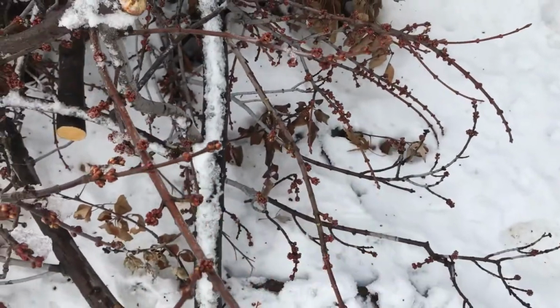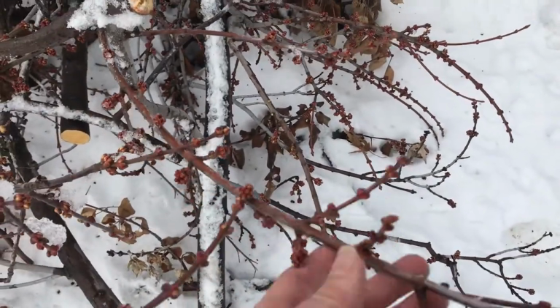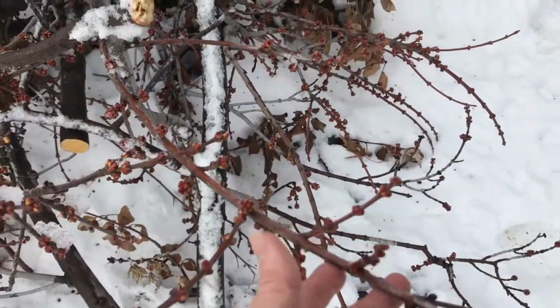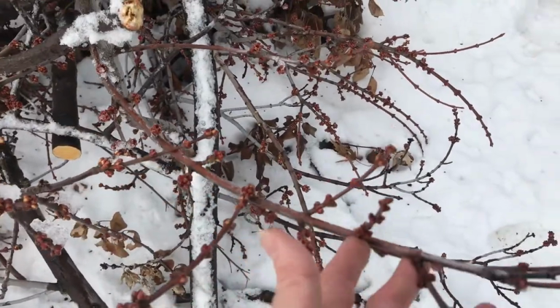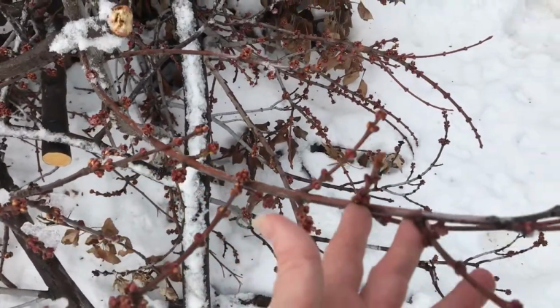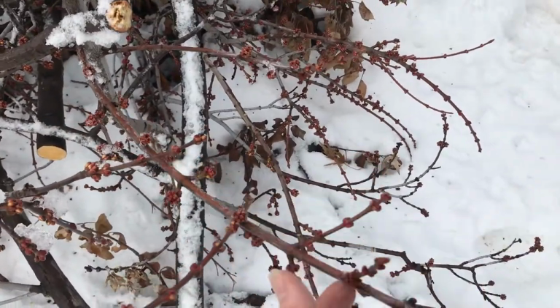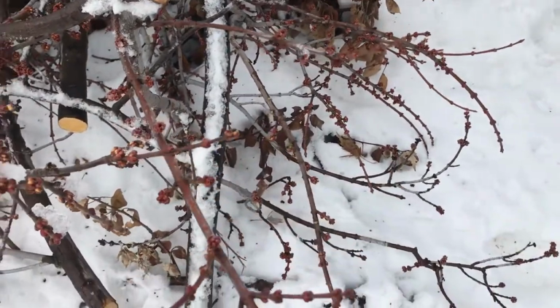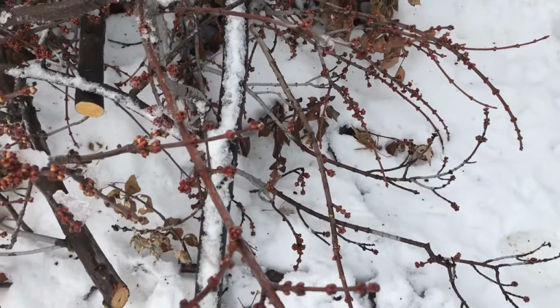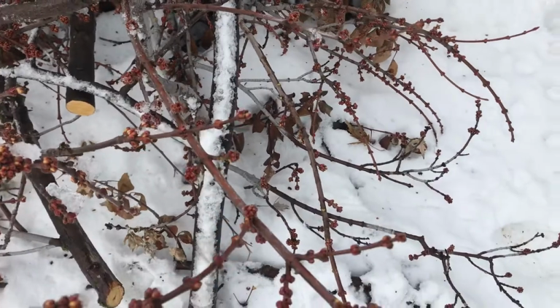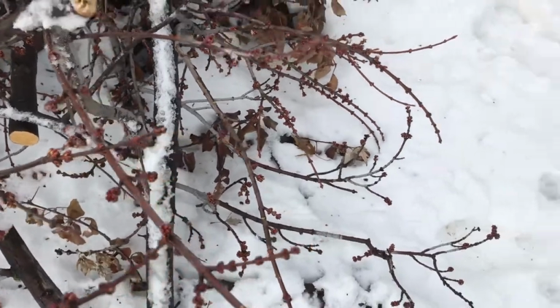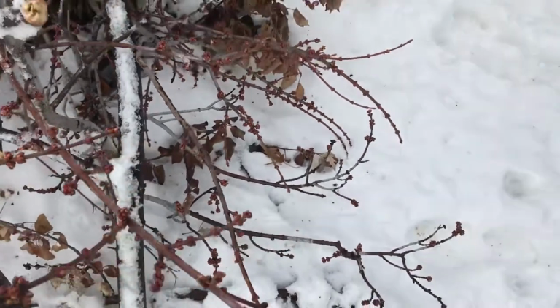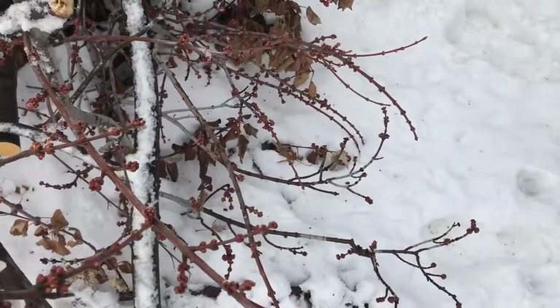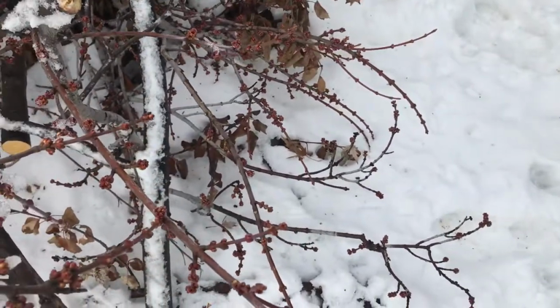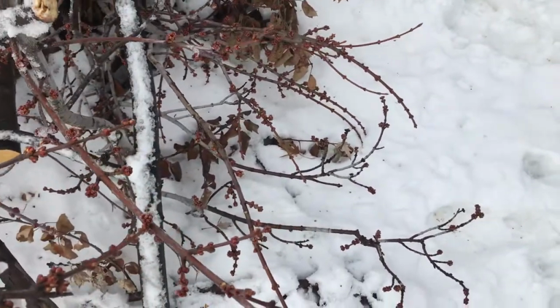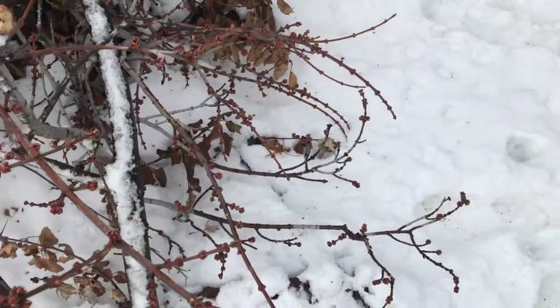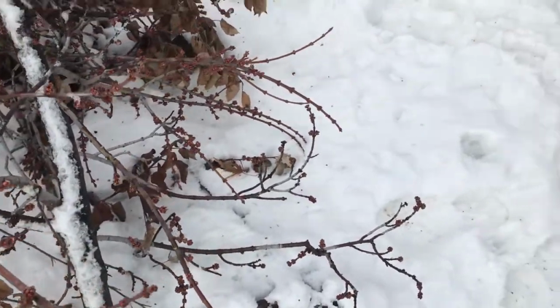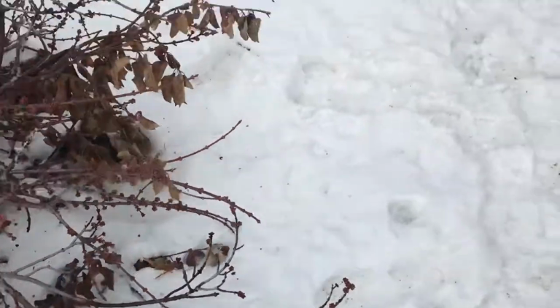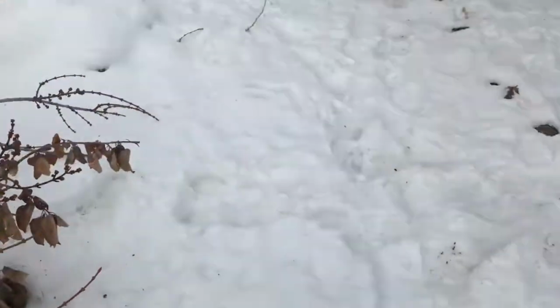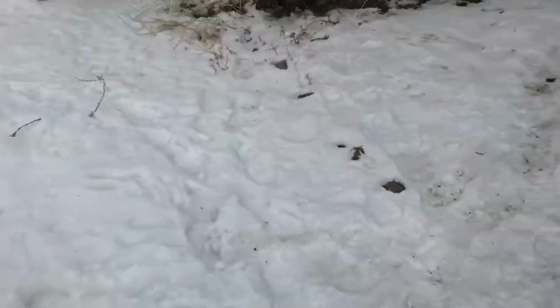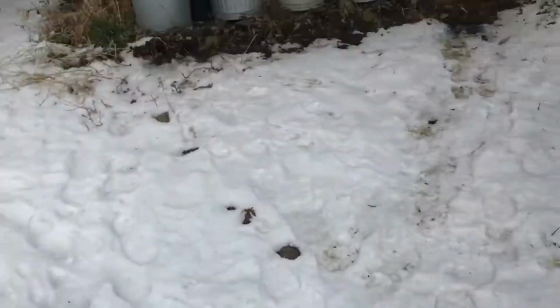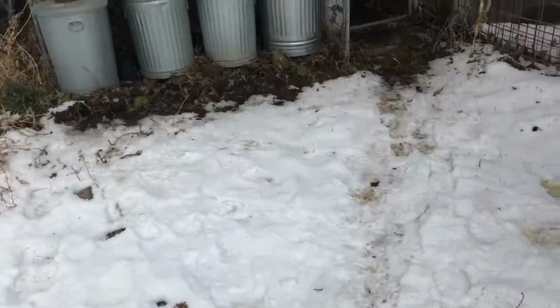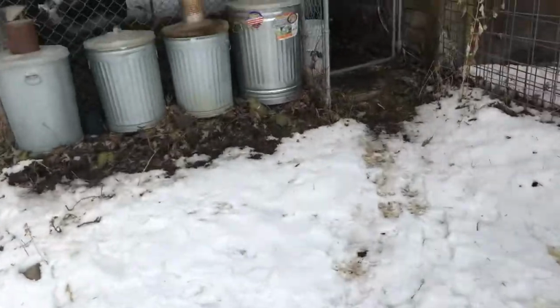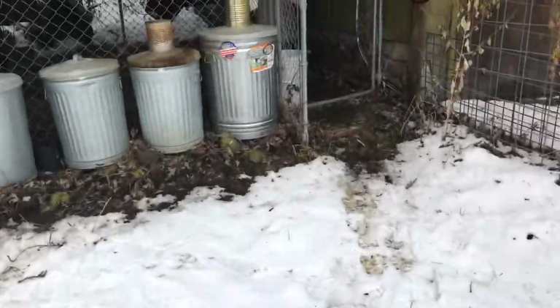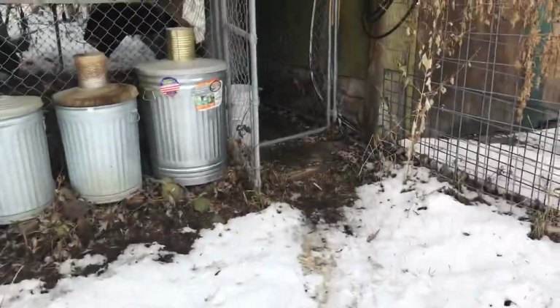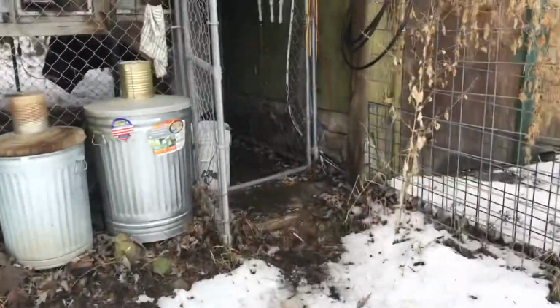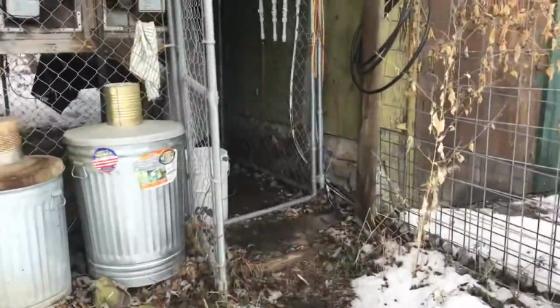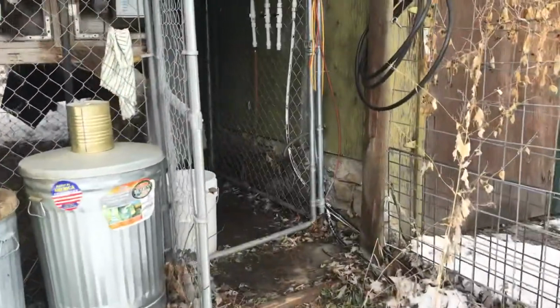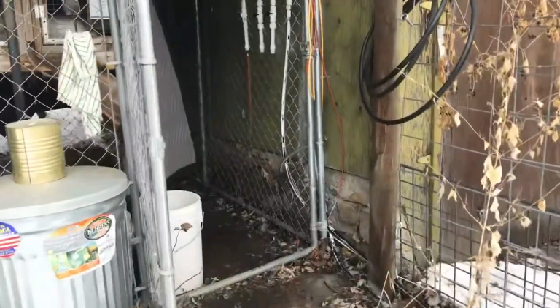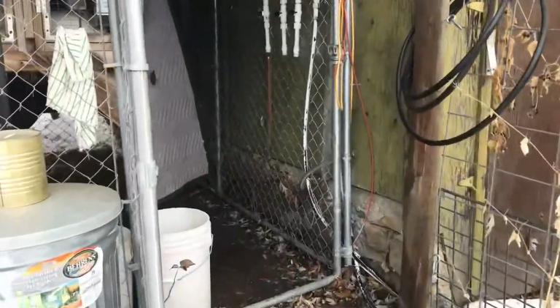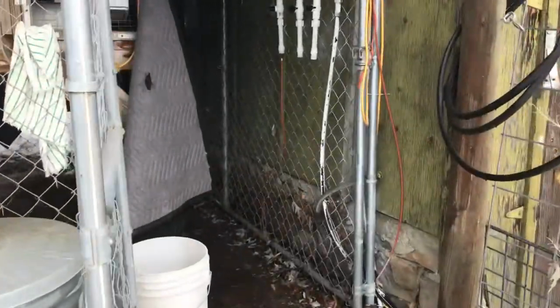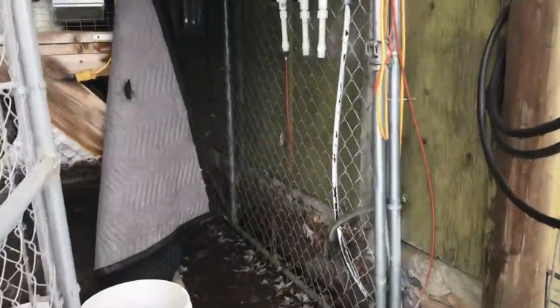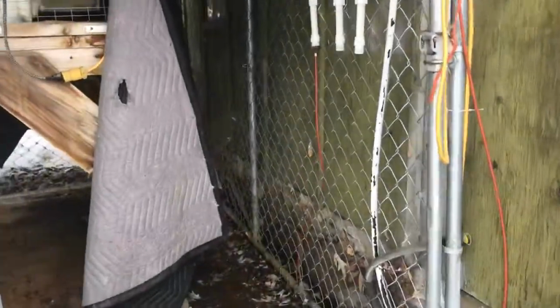These little buds are full of protein, so I've been using some pruning shears to cut off some of these branches and feed them to the rabbits. You can see that they are happily munching away.